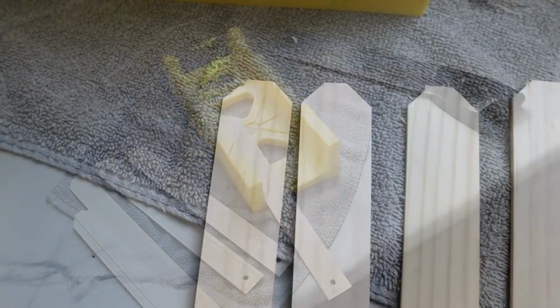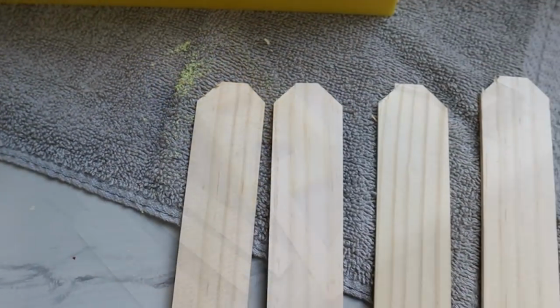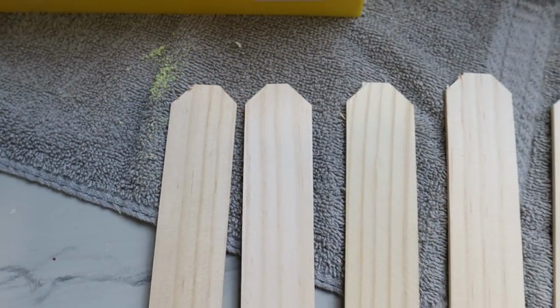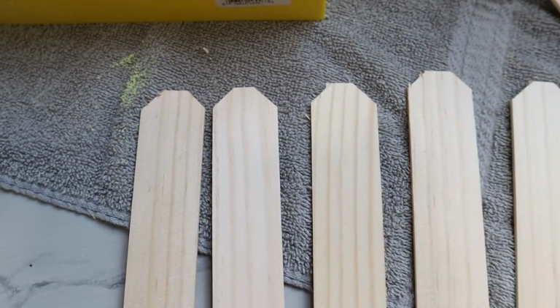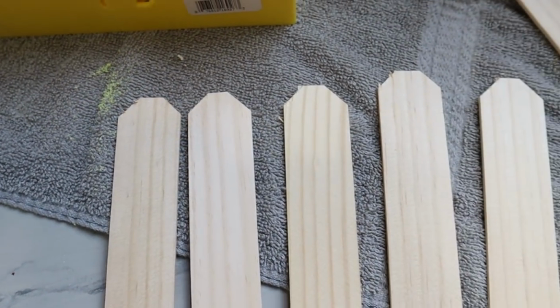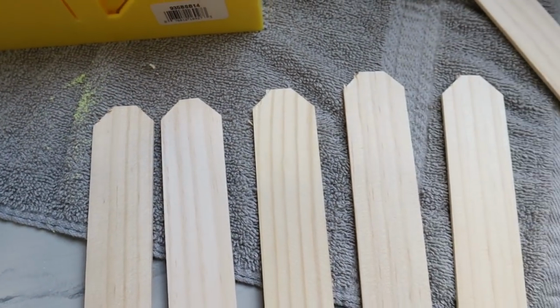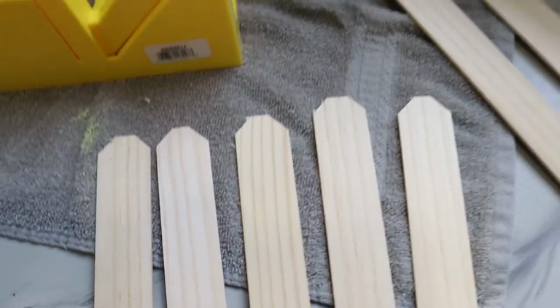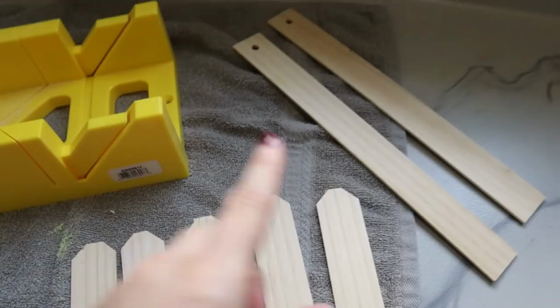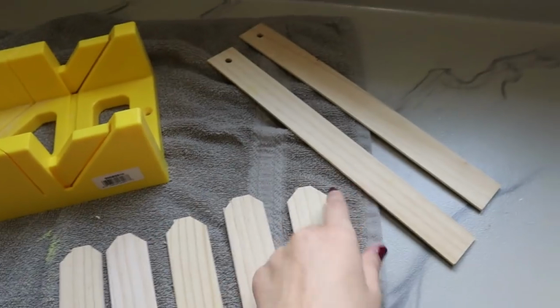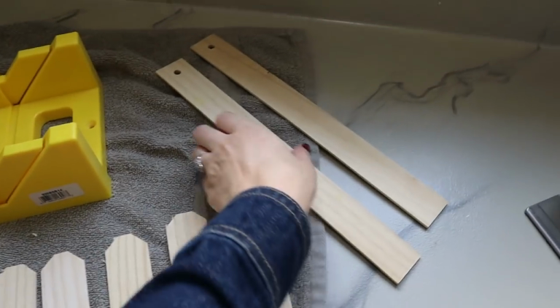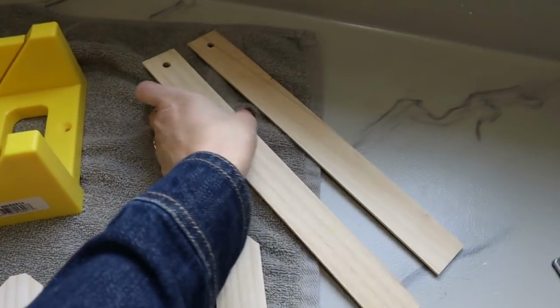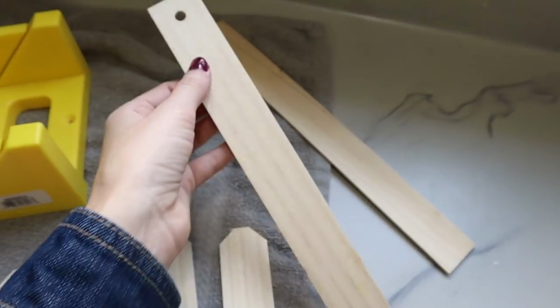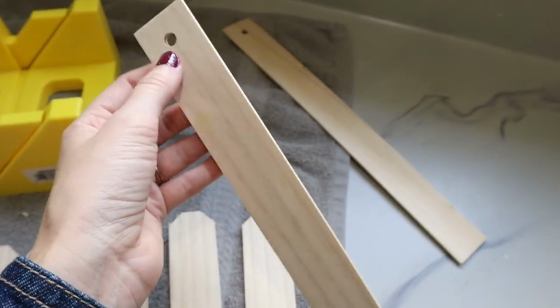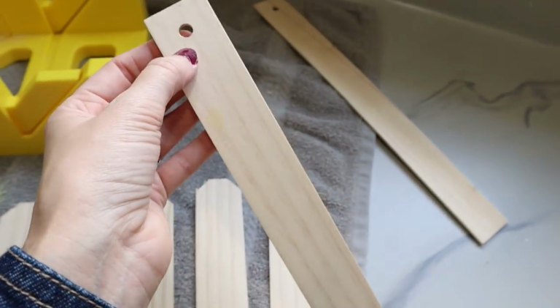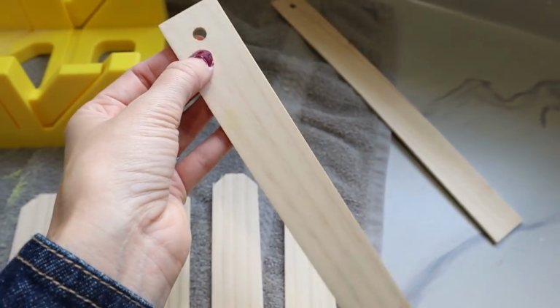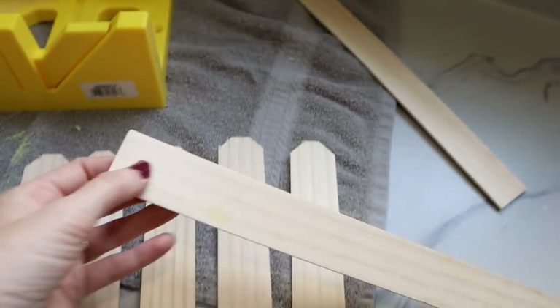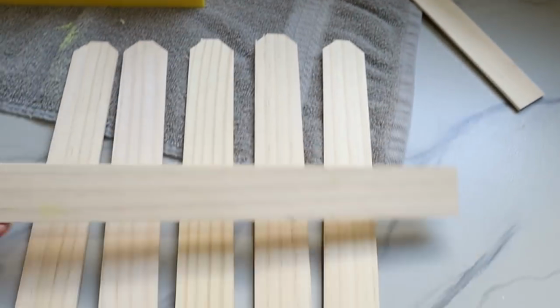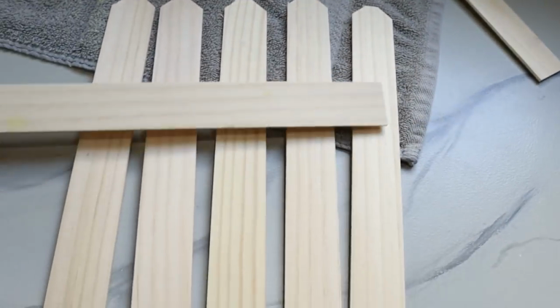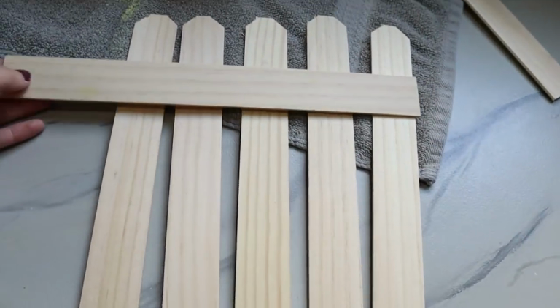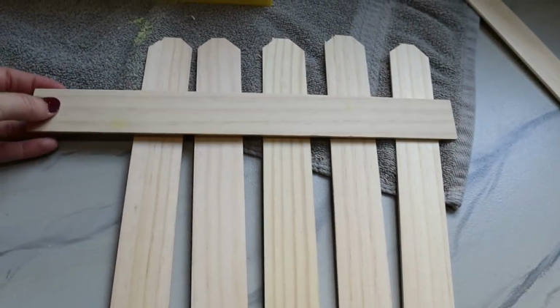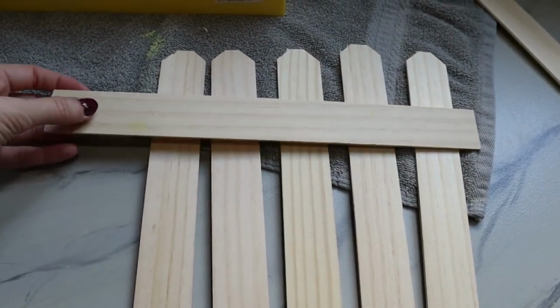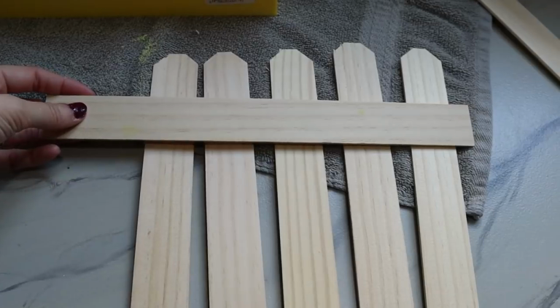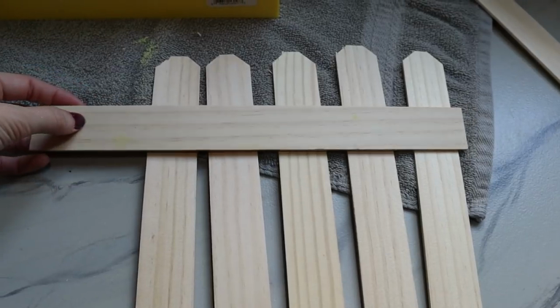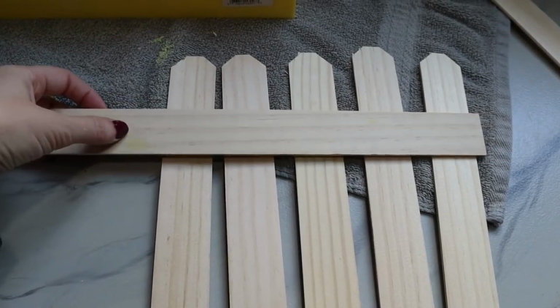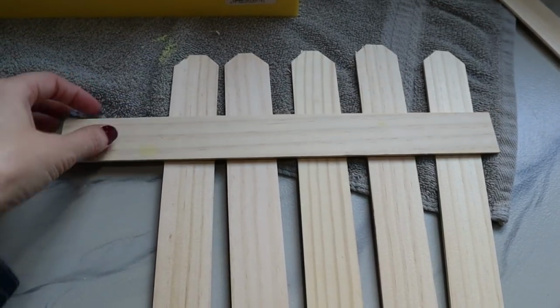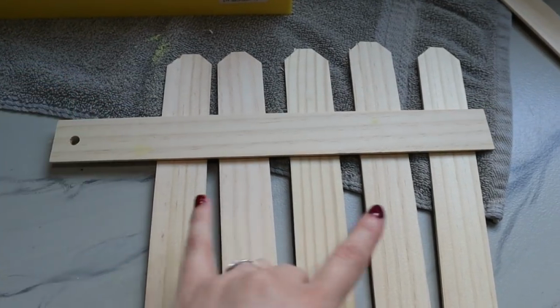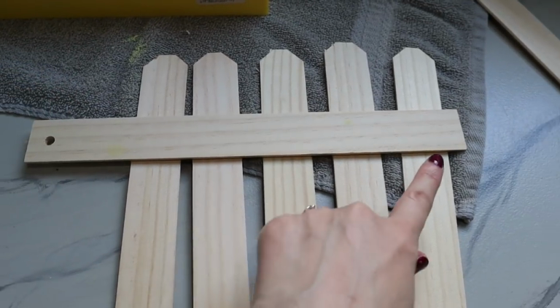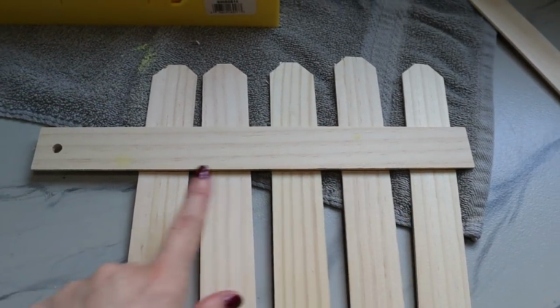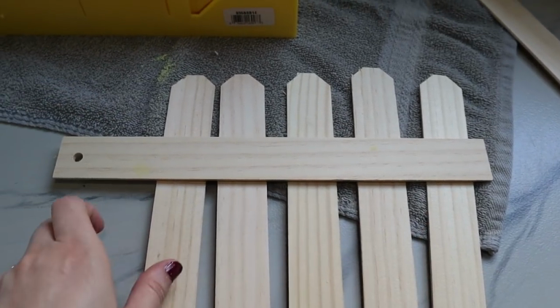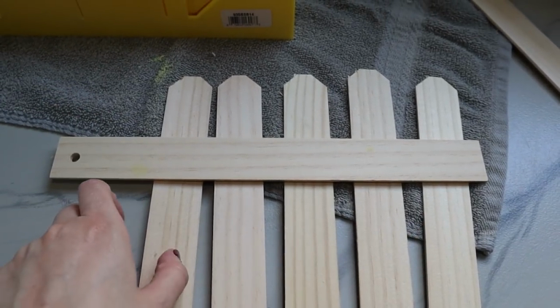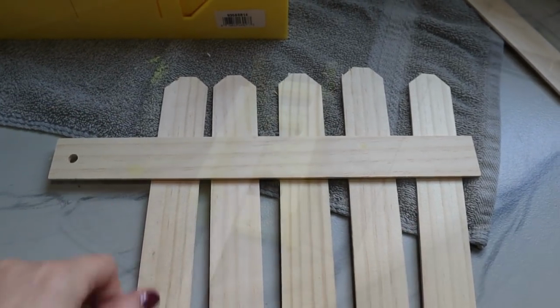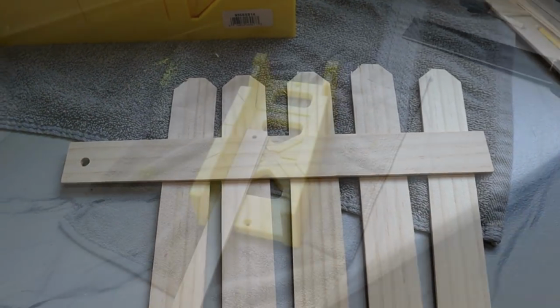Here's all of those cut. Now we're going to work on two more pieces — we're going to cut the circles off the end so we don't see those, and I'm going to cut them down to about ten and a half inches long.